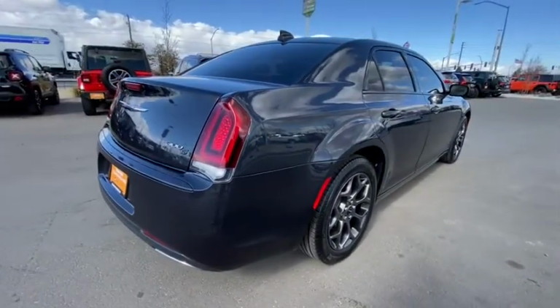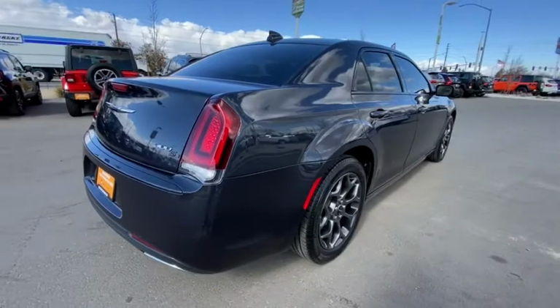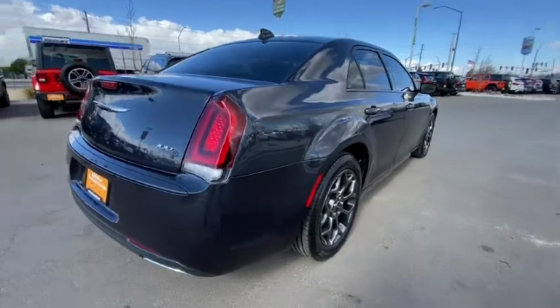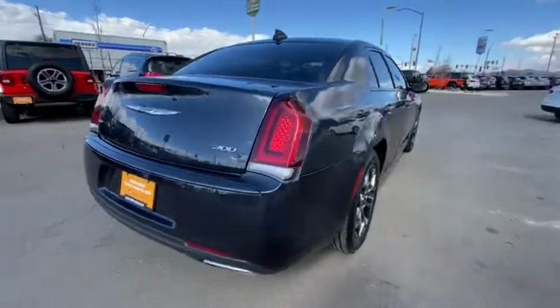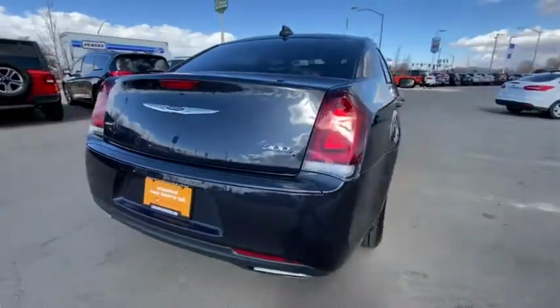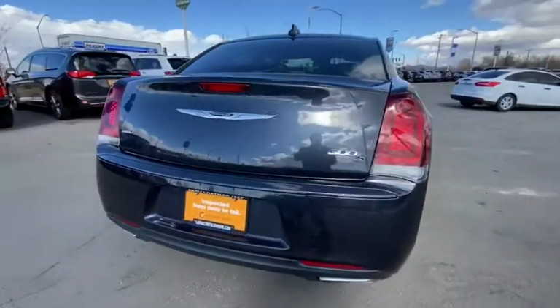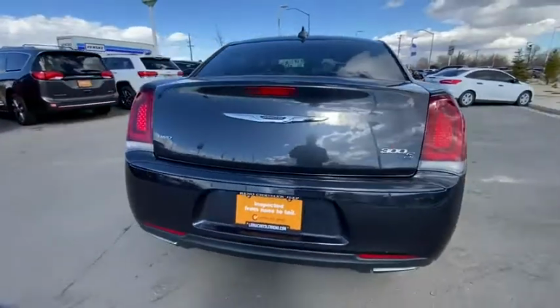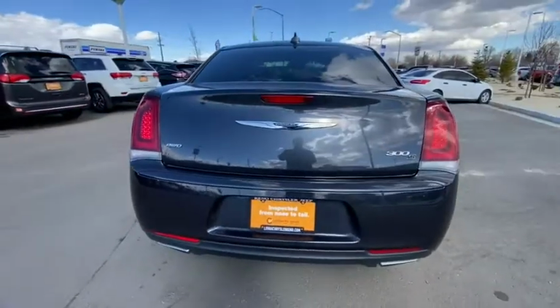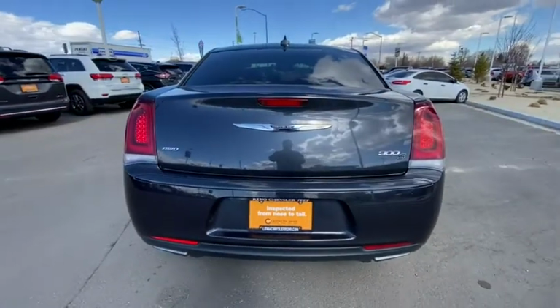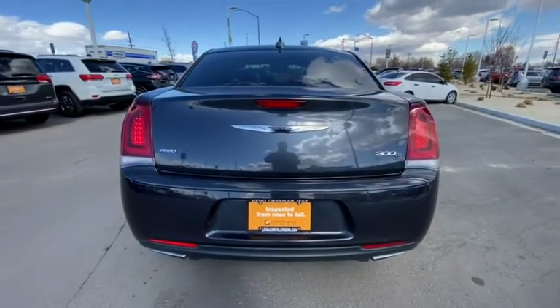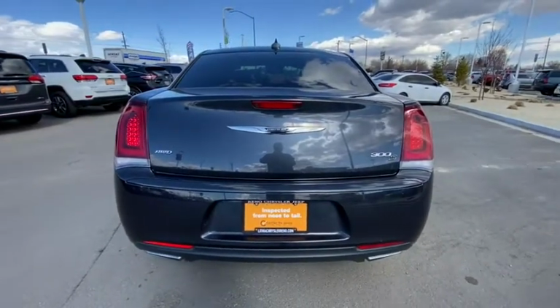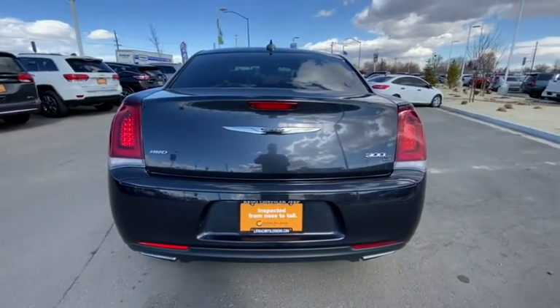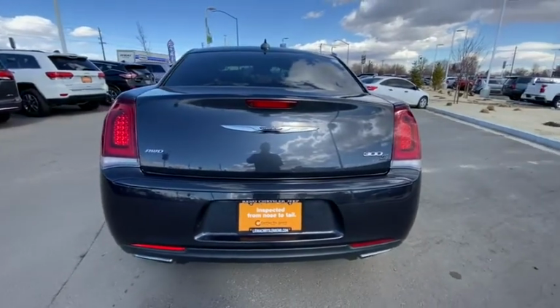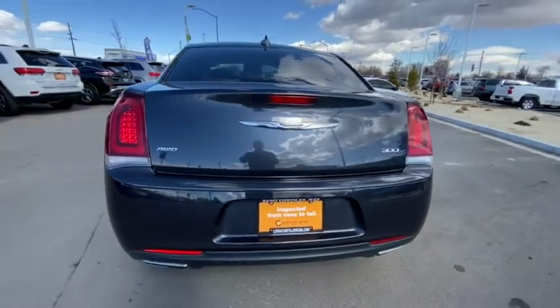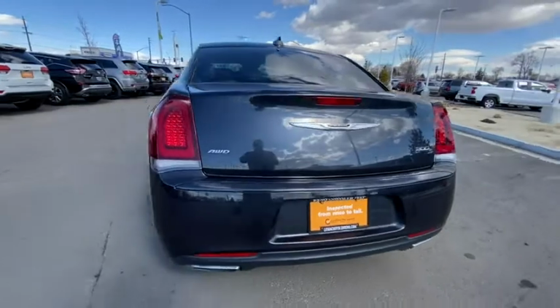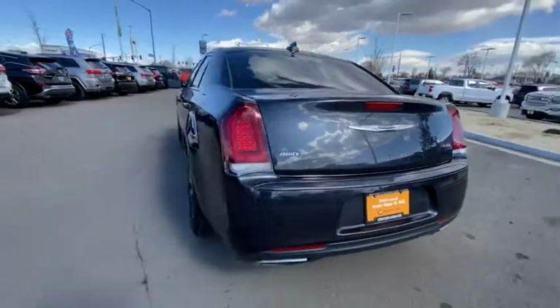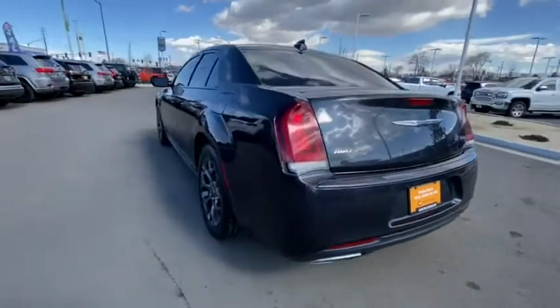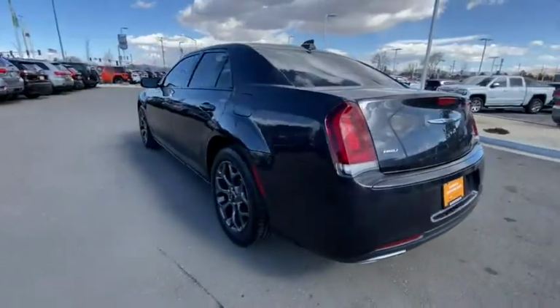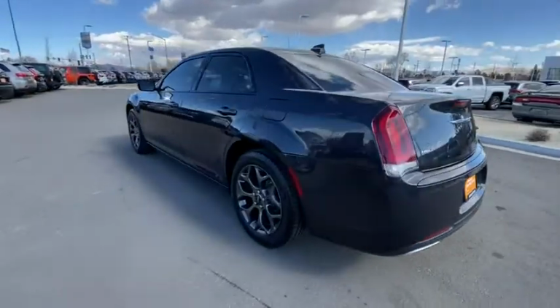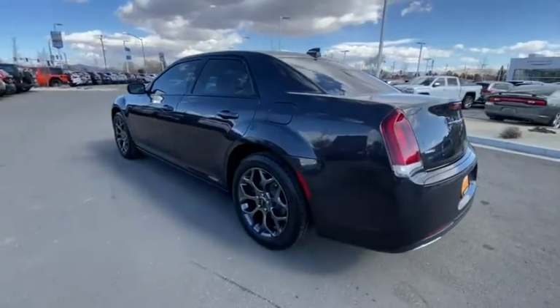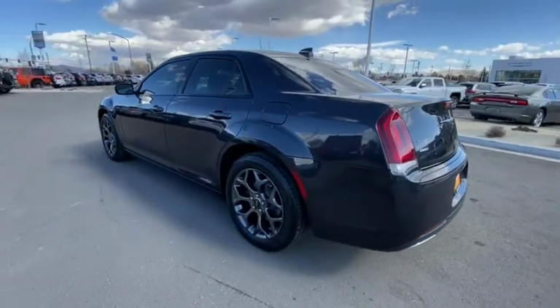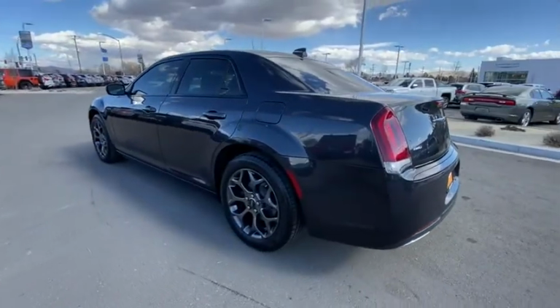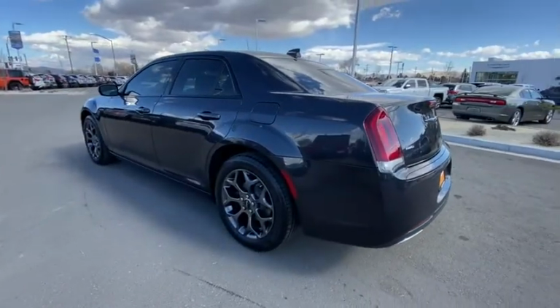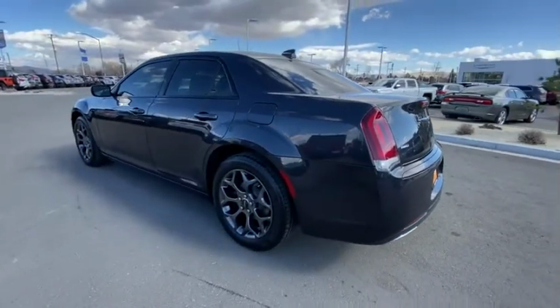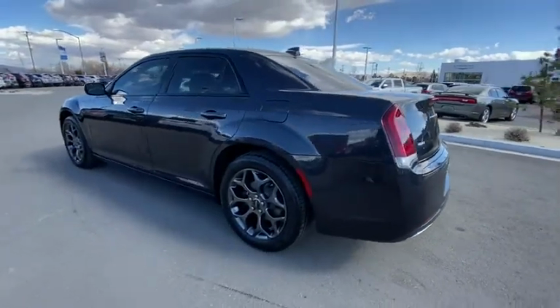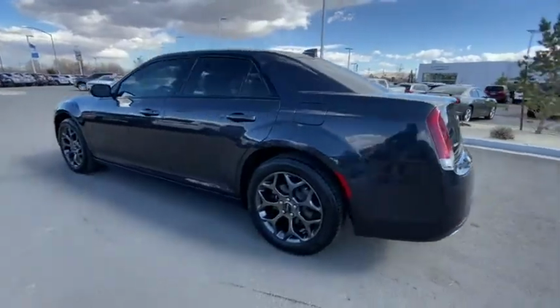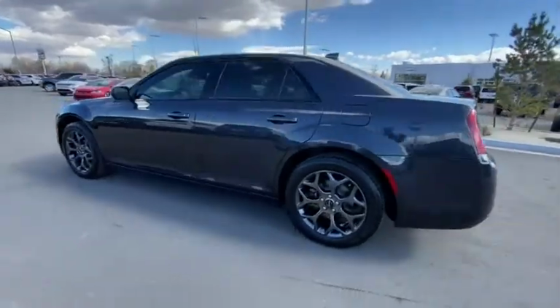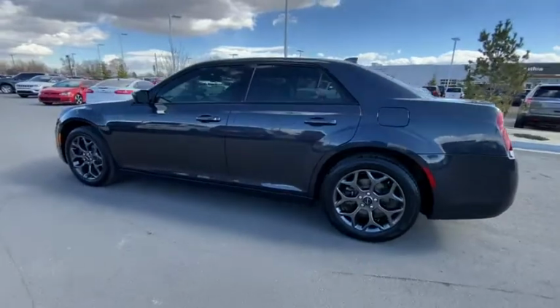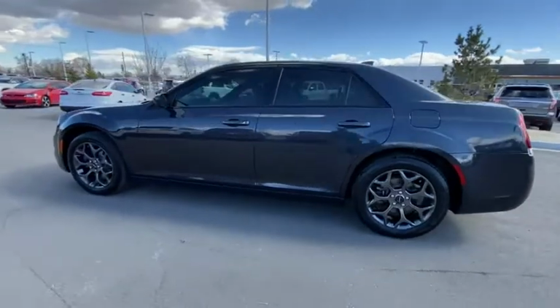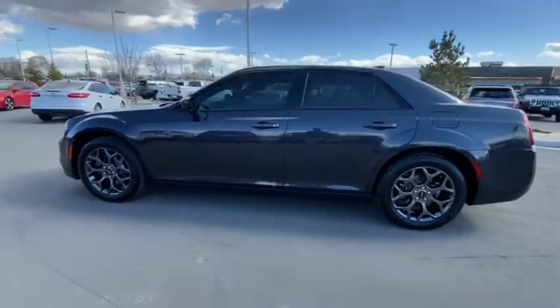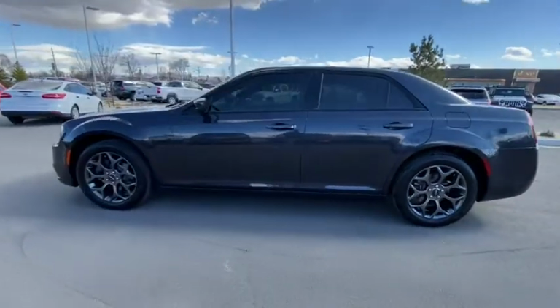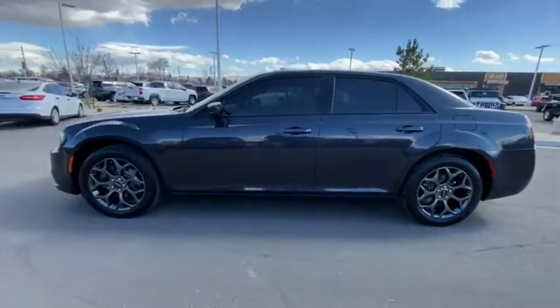All-wheel drive, keyless entry, power passenger seat, backup camera, remote engine start, leather-wrapped steering wheel, power steering, driver lumbar, adjustable steering wheel, ABS four-wheel, front floor mats.